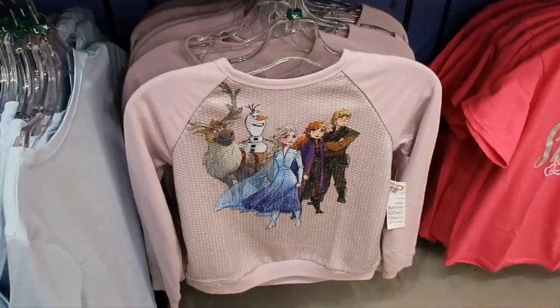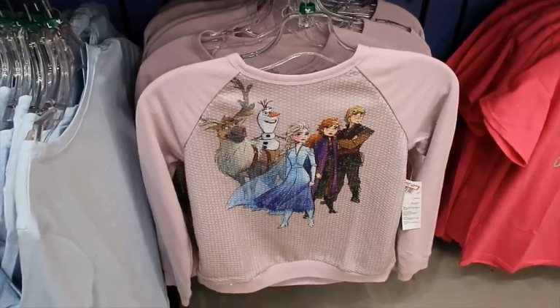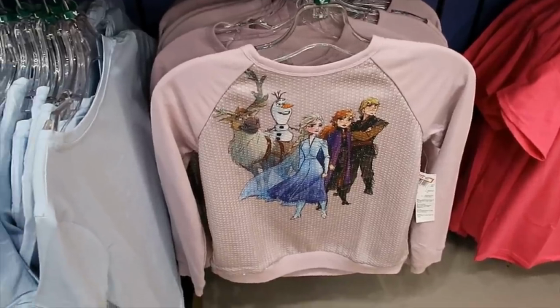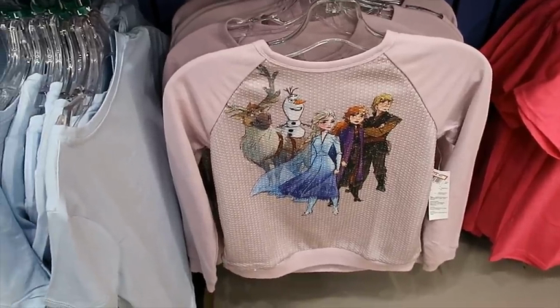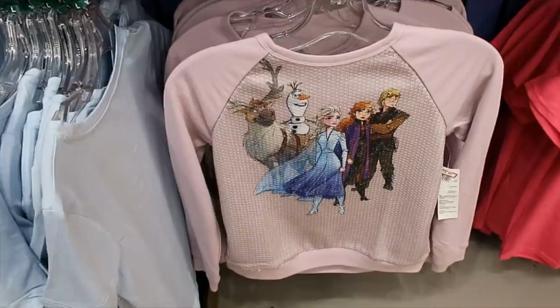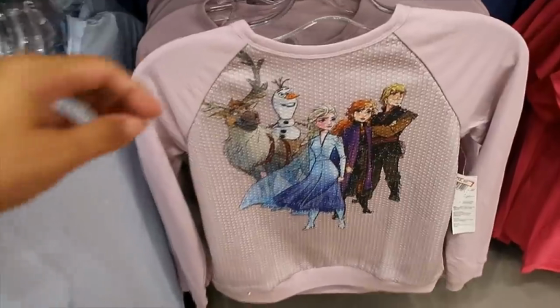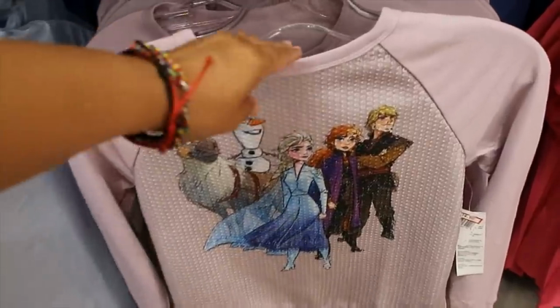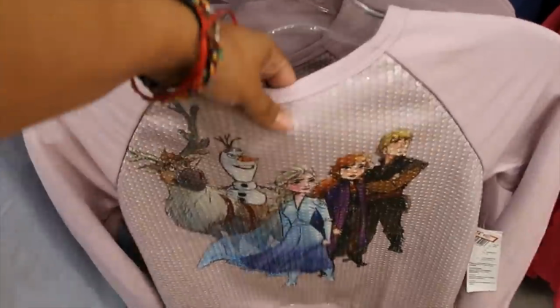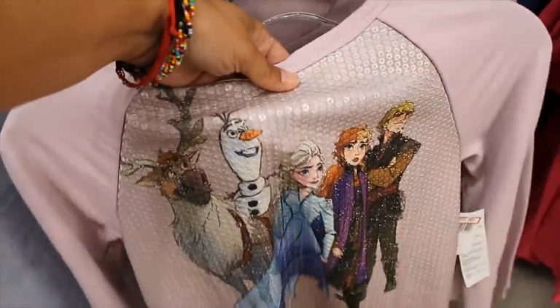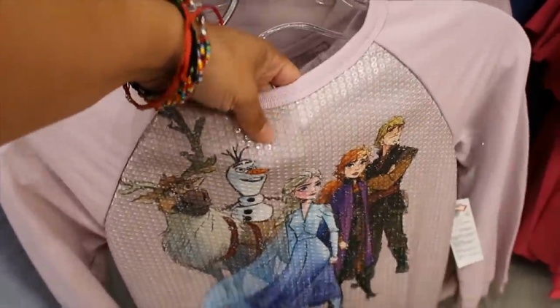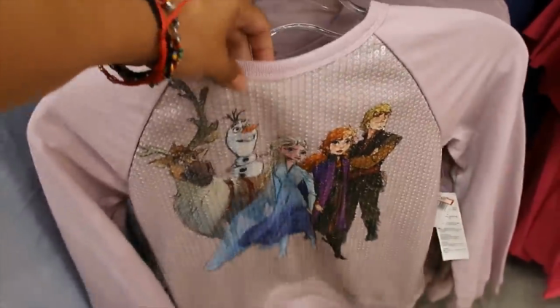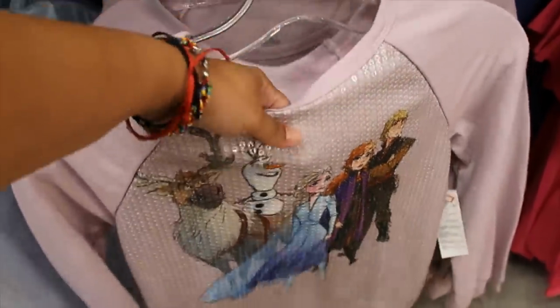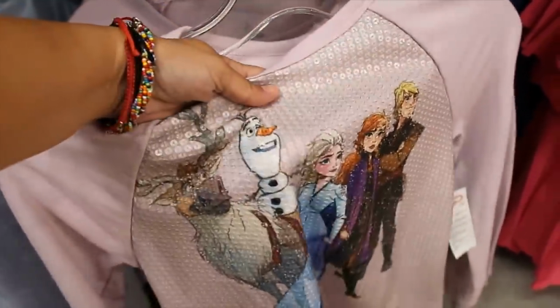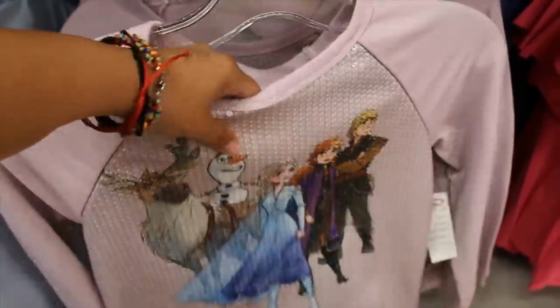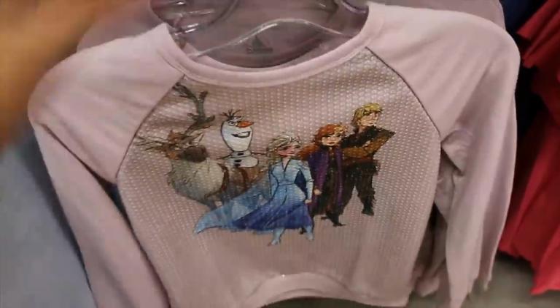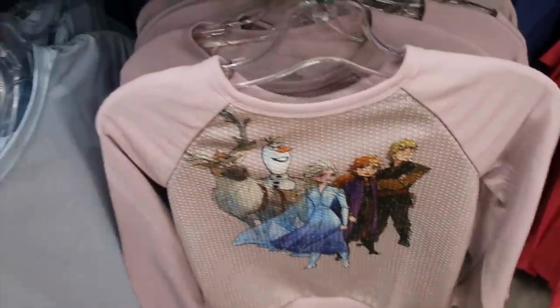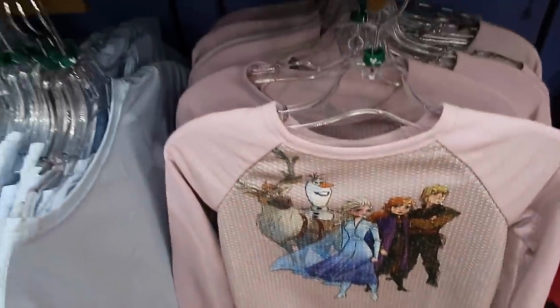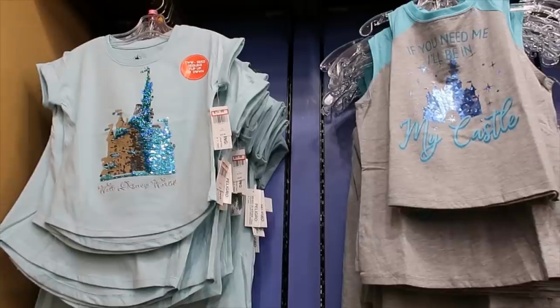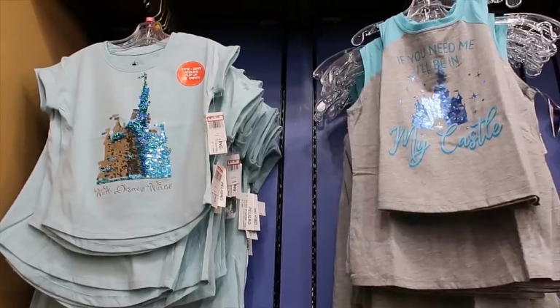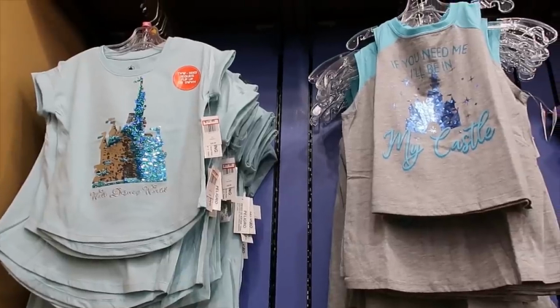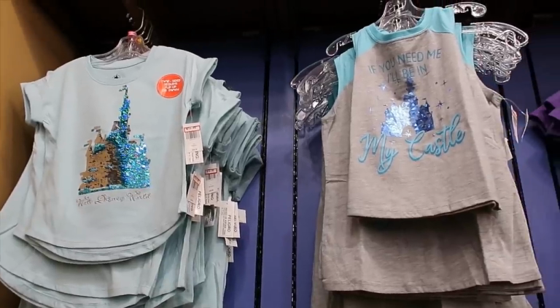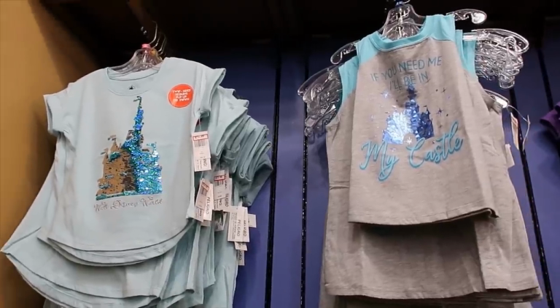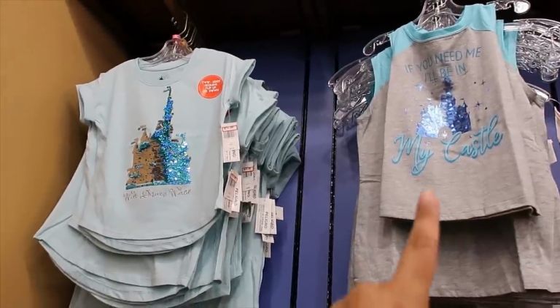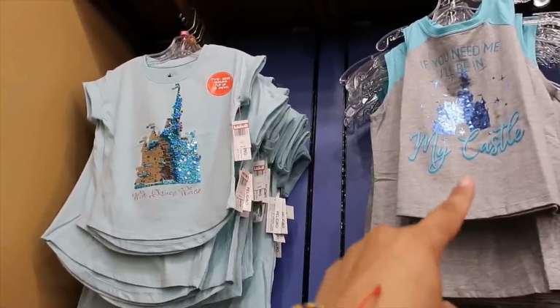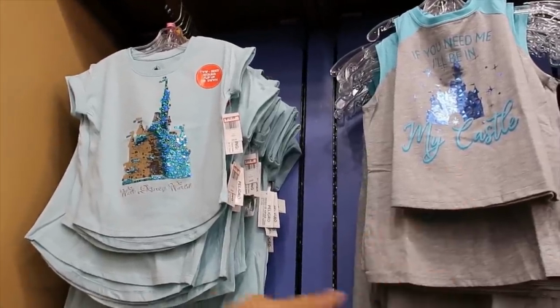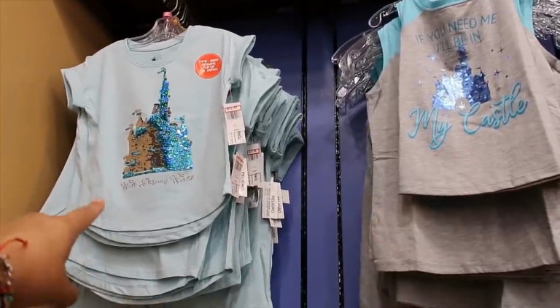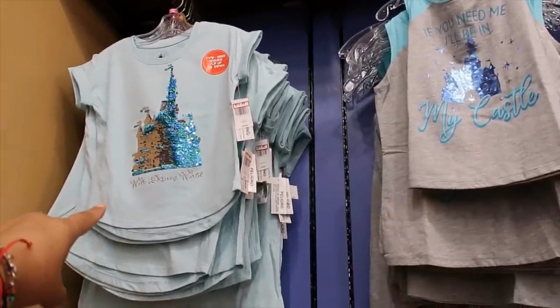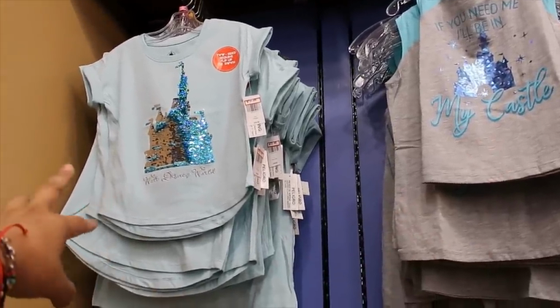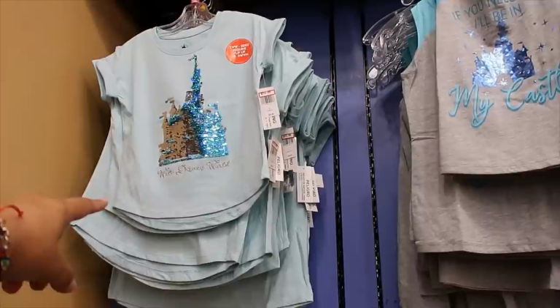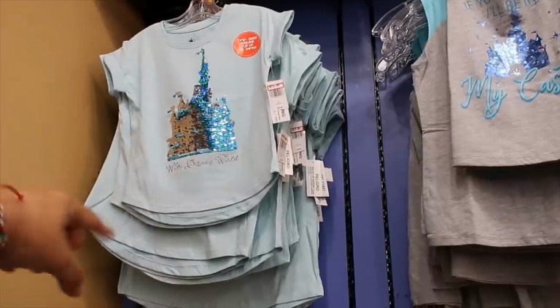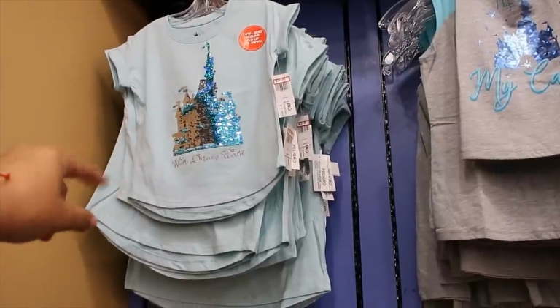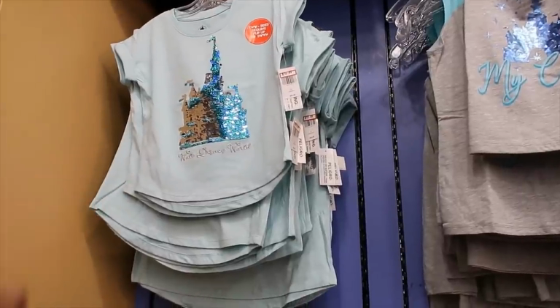$14.99 for this Frozen one, and it's covered with clear sequins — so it's supposed to look kind of snowy, I guess. Those castle shirts are $9.99 for this one, and $12.99 for that one with reversible sequins.